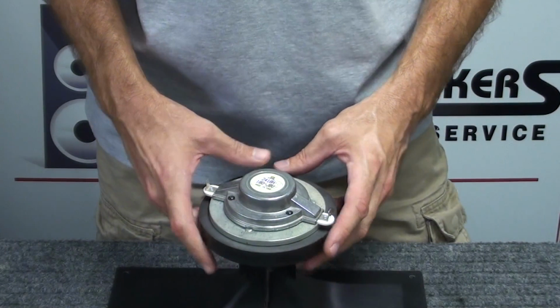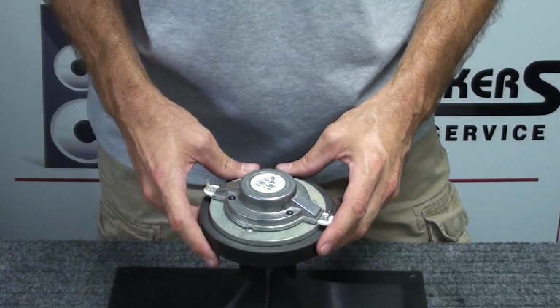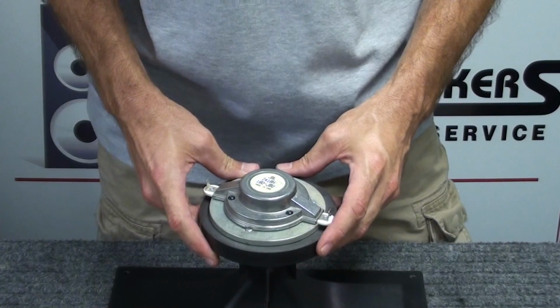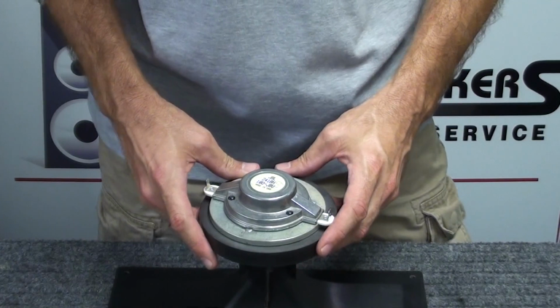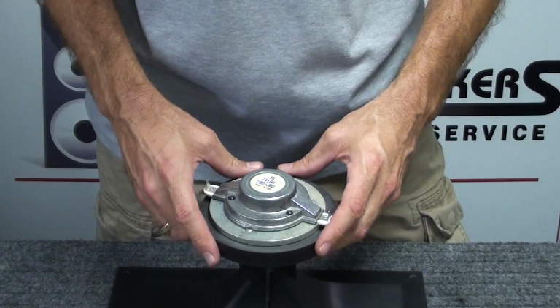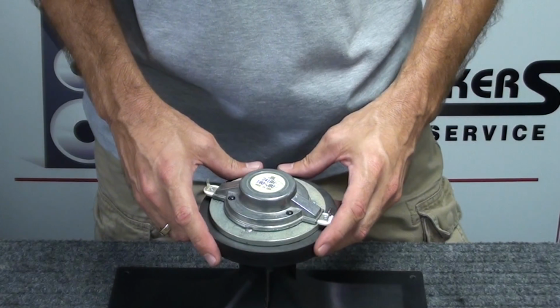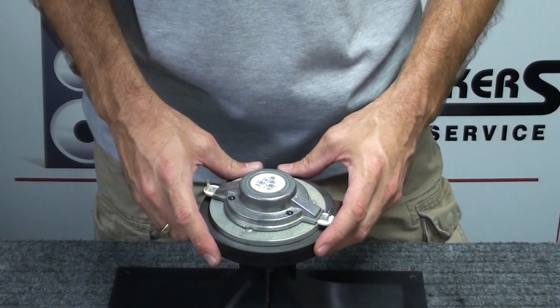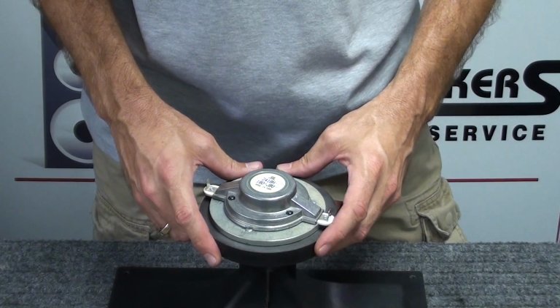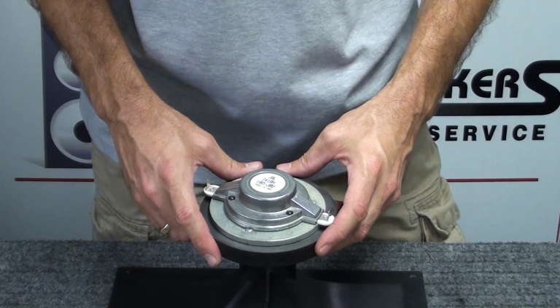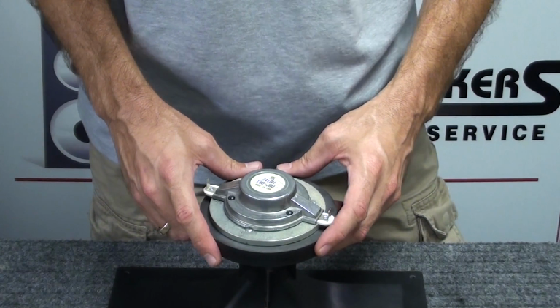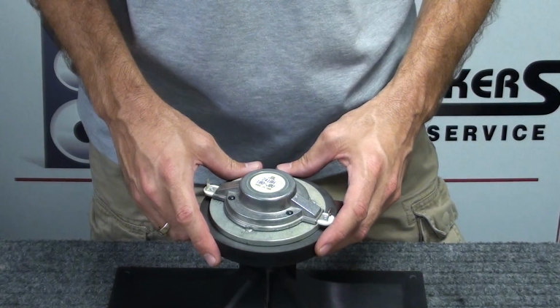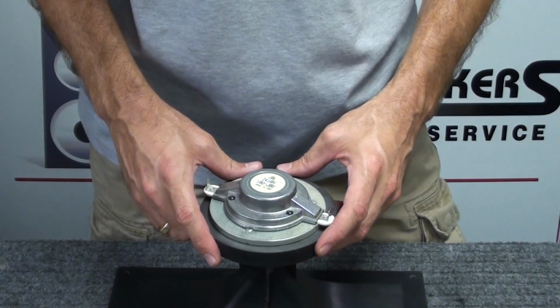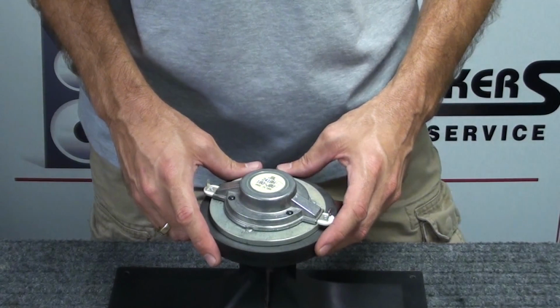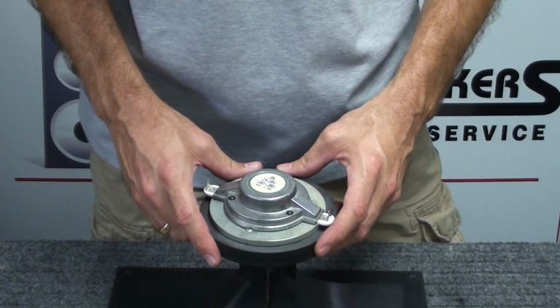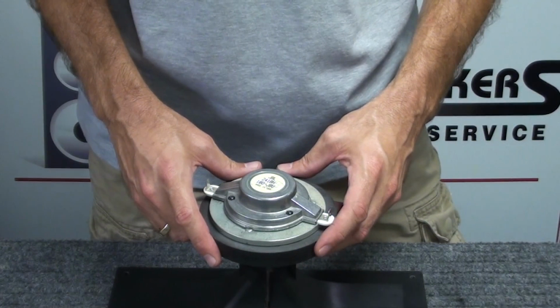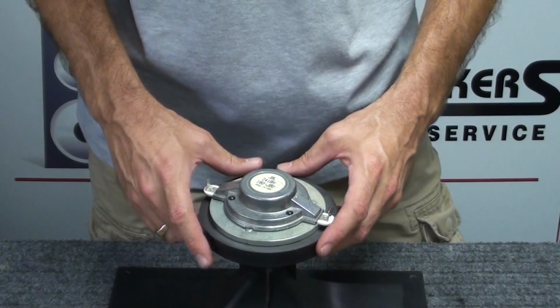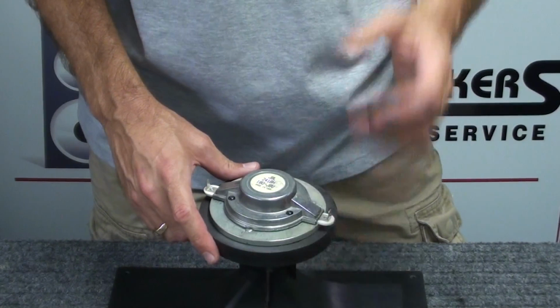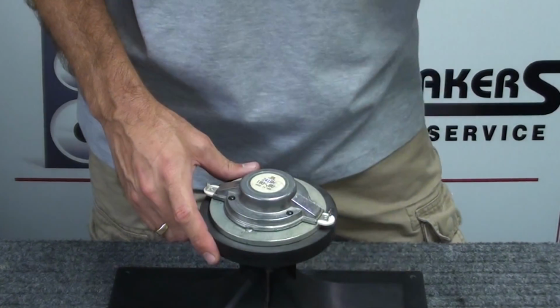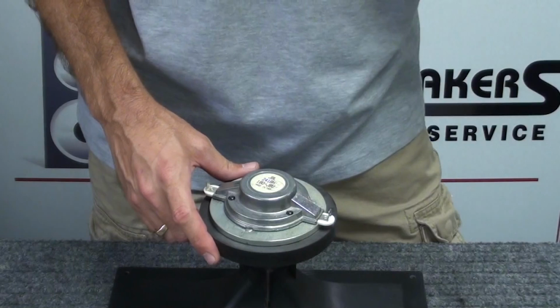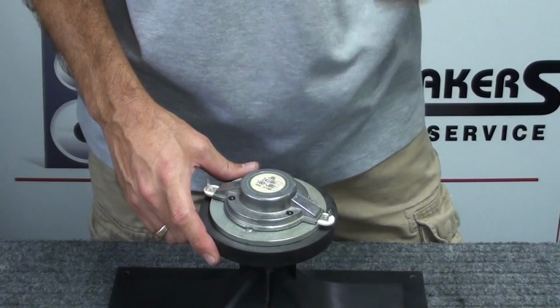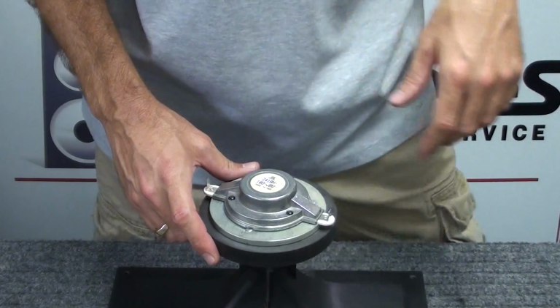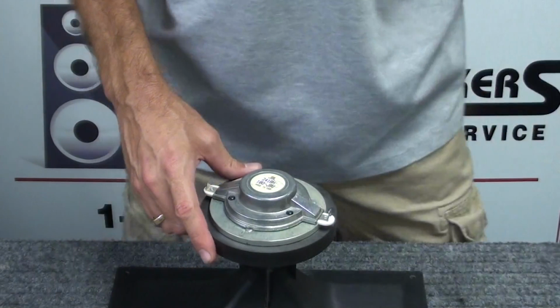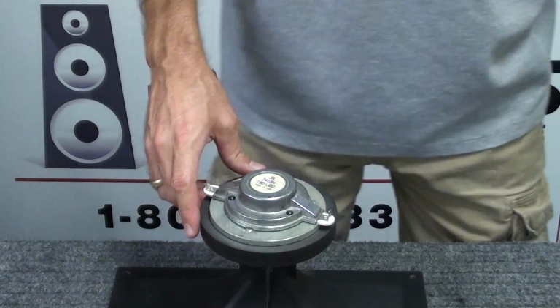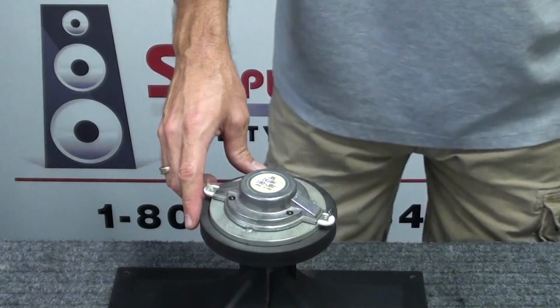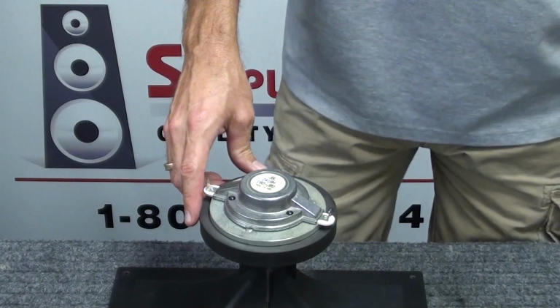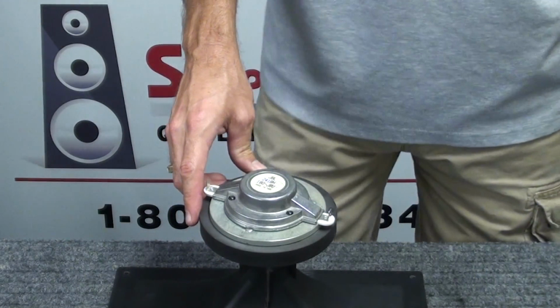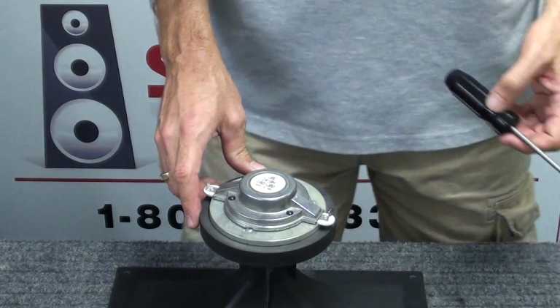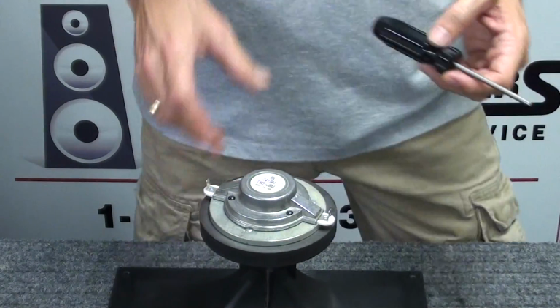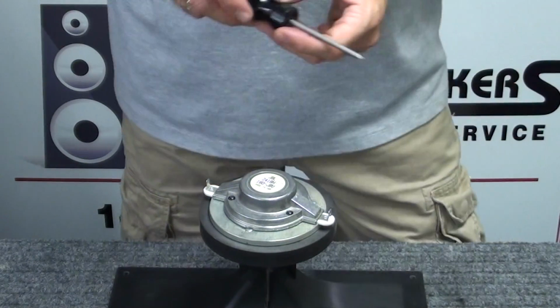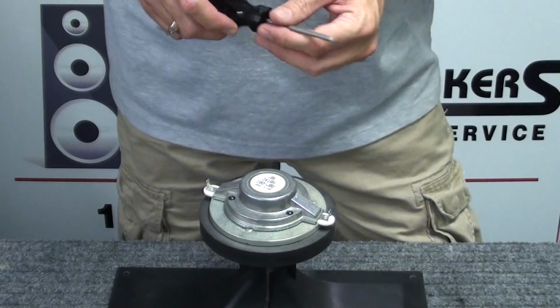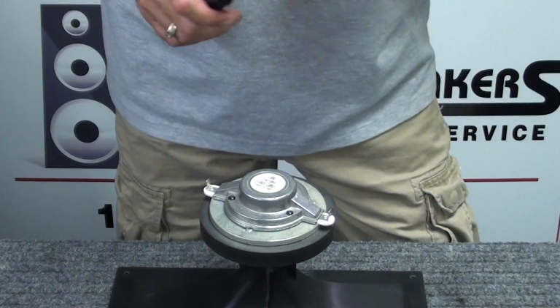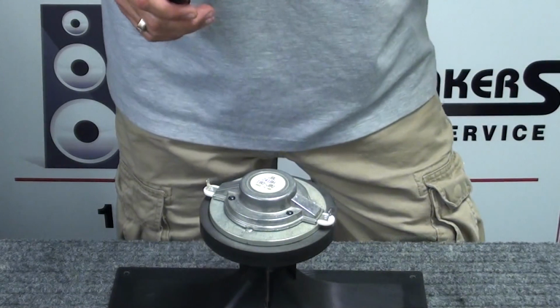This particular diaphragm has just stopped working, and at this point we're not really sure why, but we'll take it apart and find out, and then we'll replace it with a brand new diaphragm.